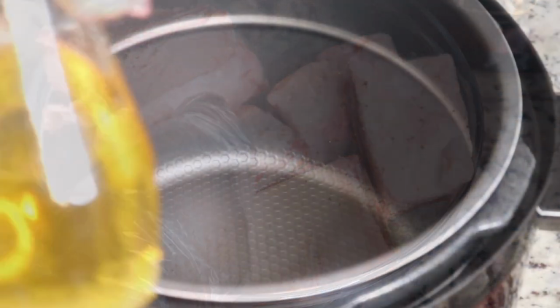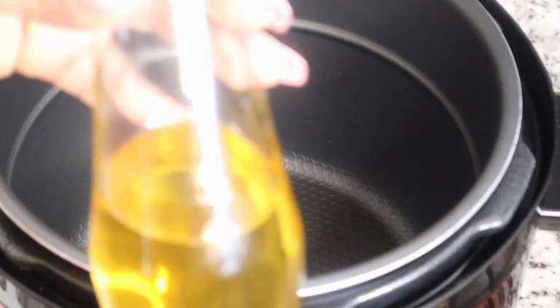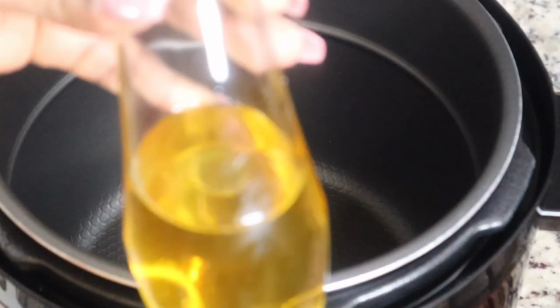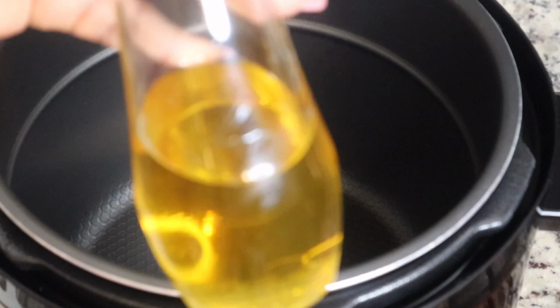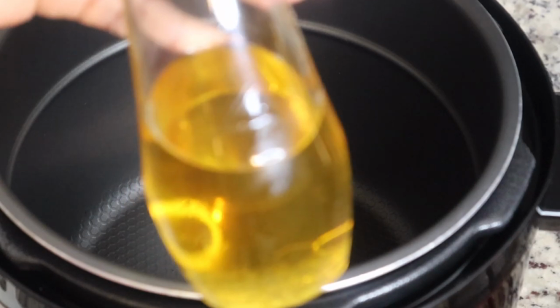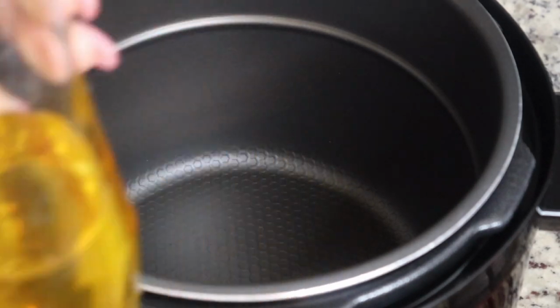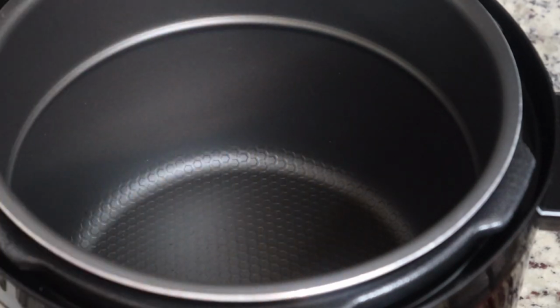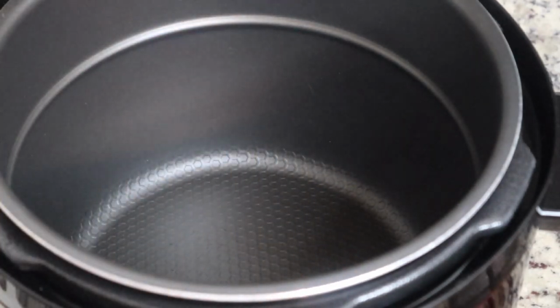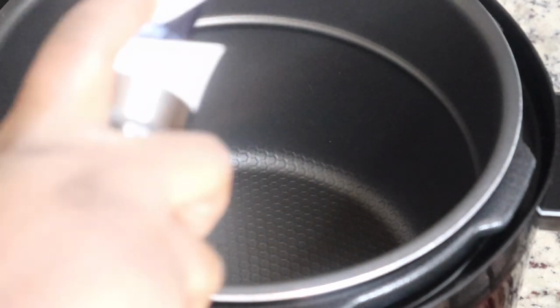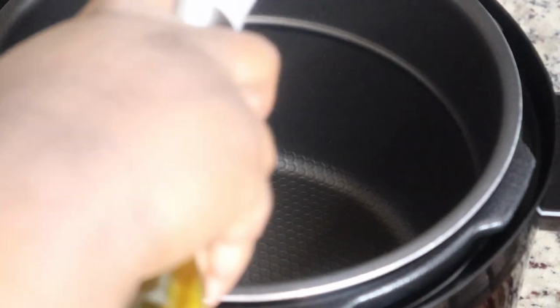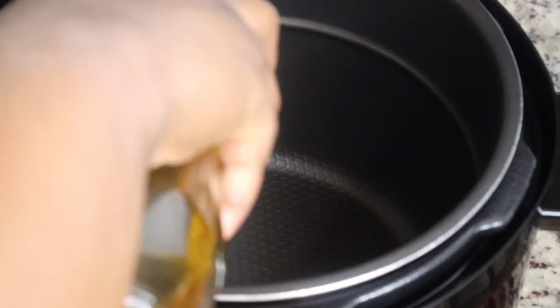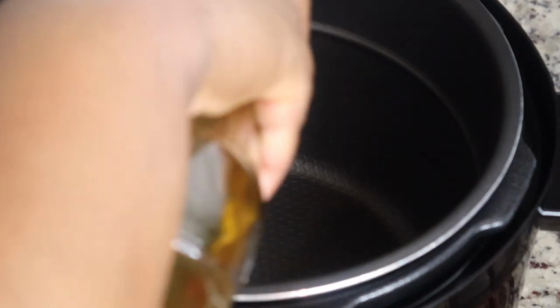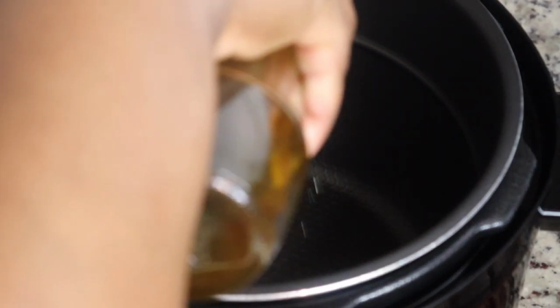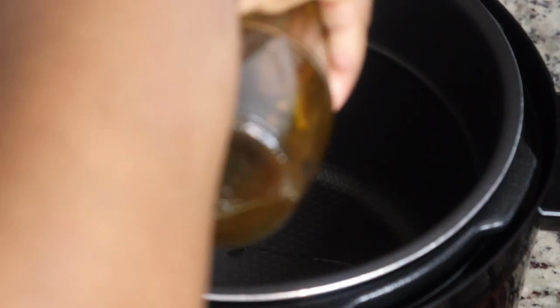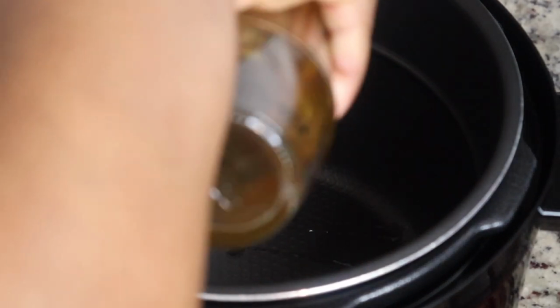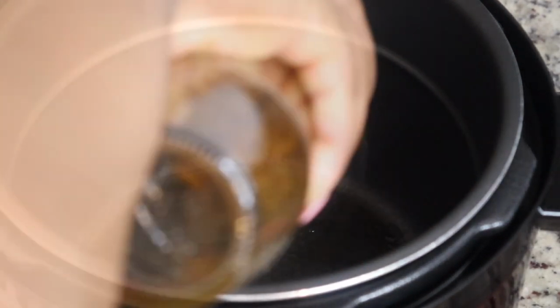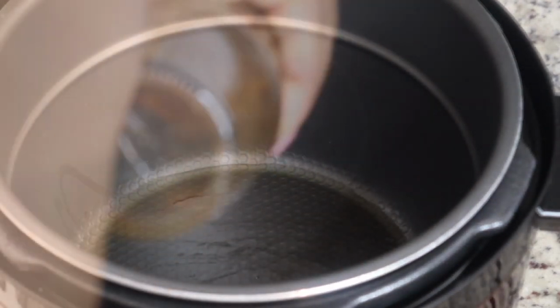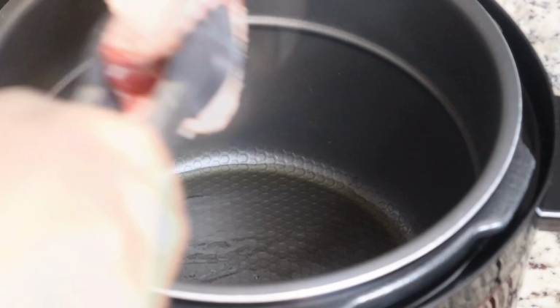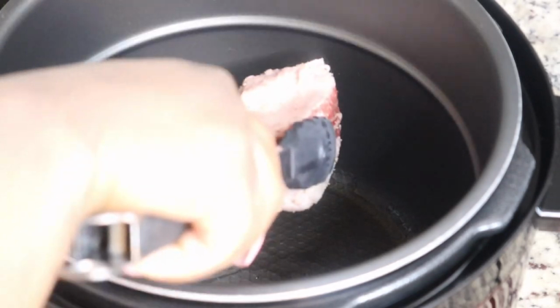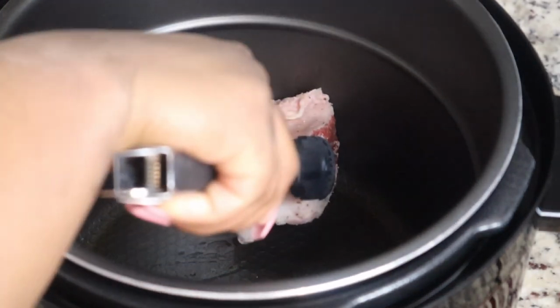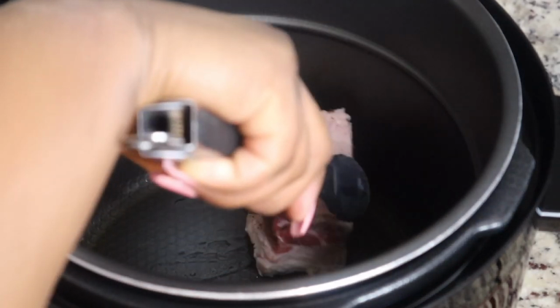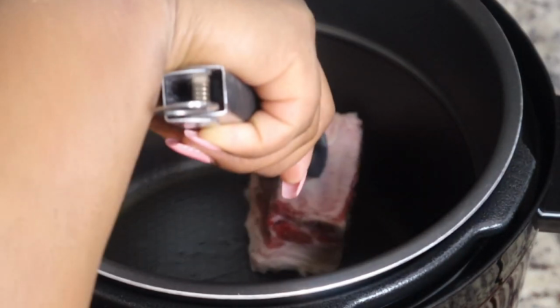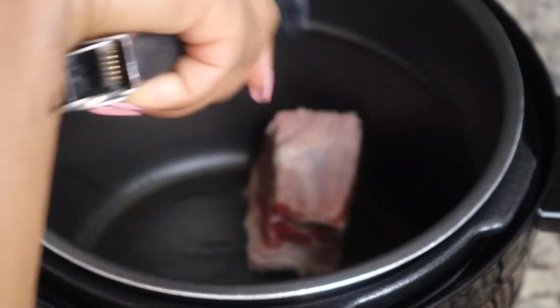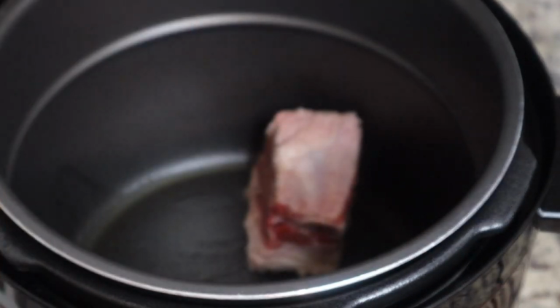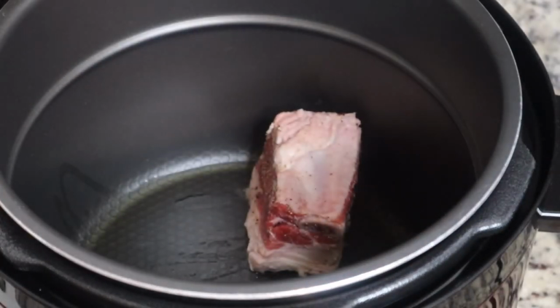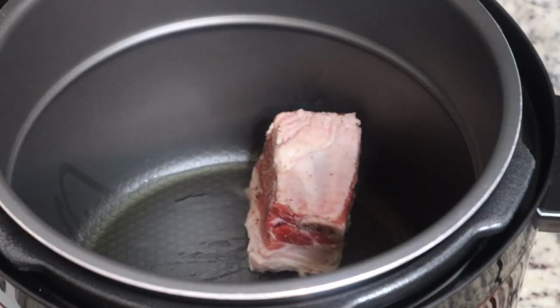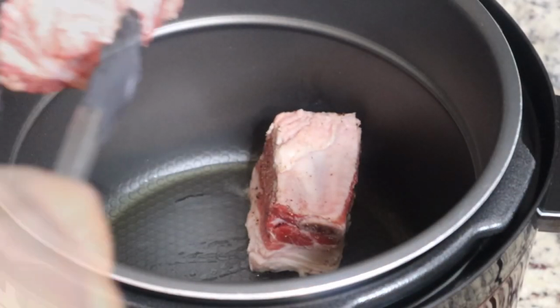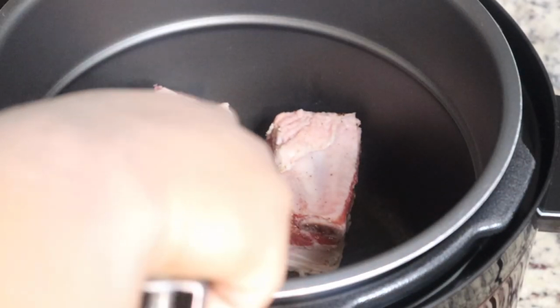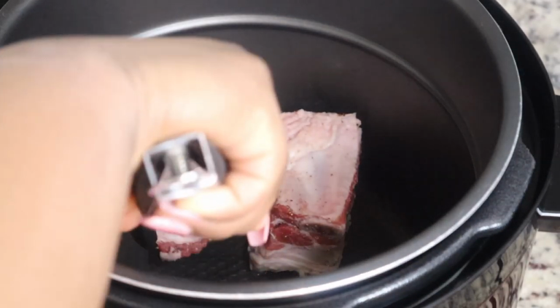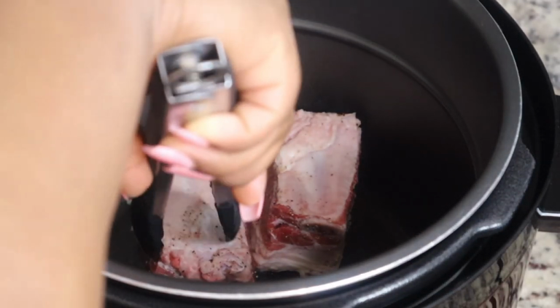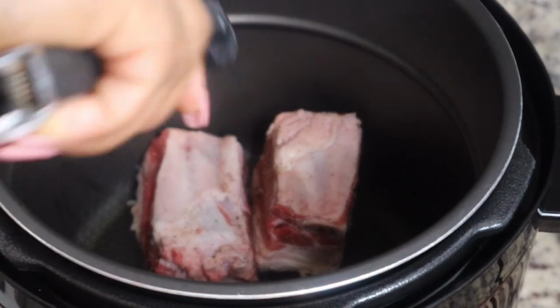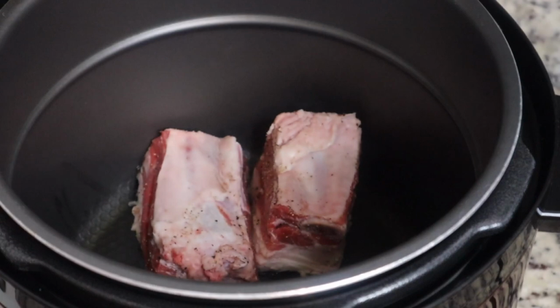I'm putting in some avocado oil and I'm gonna sear them on each side in two batches, because I have way too many to put in all at the same time.